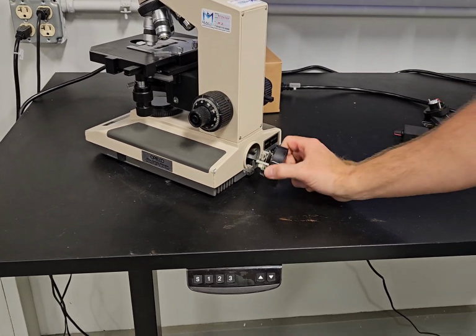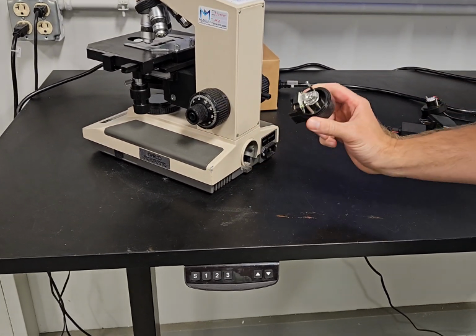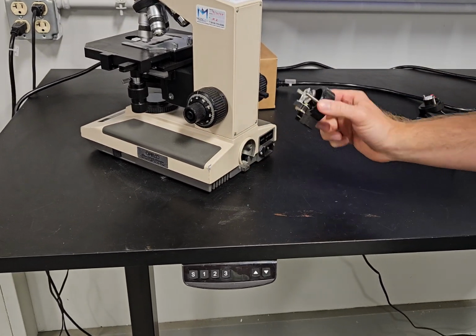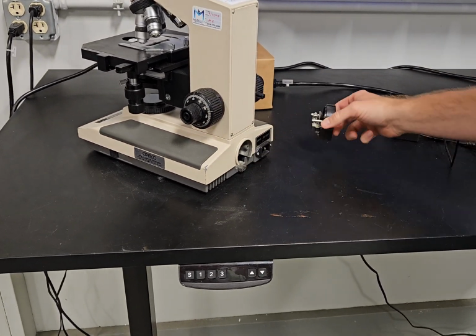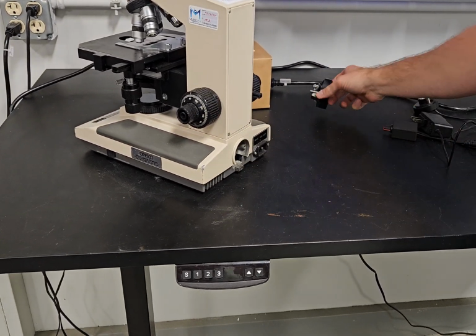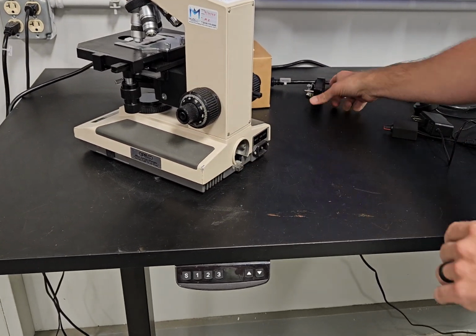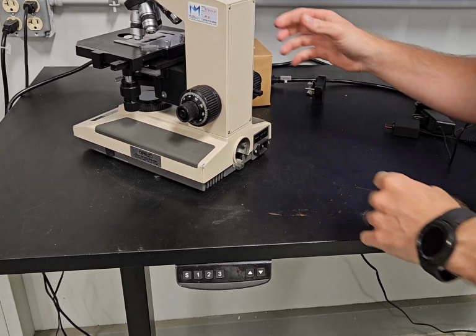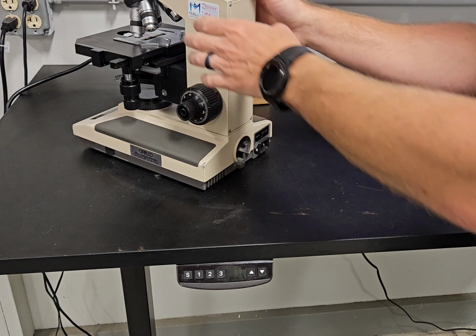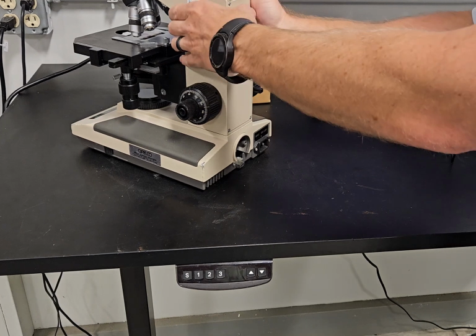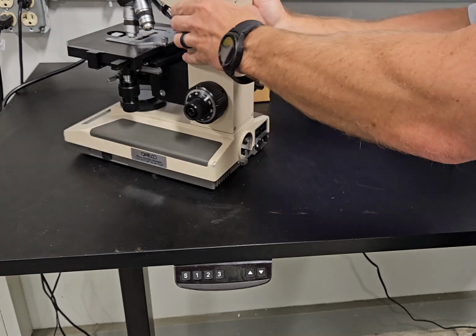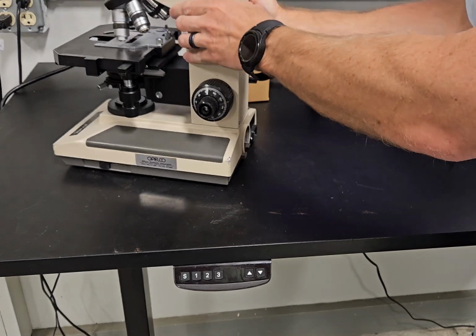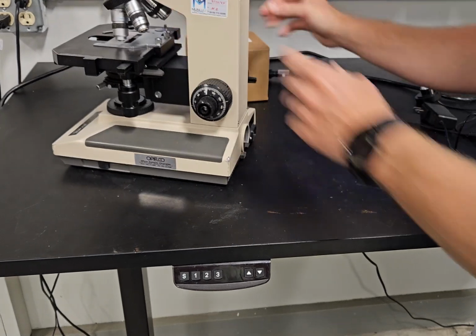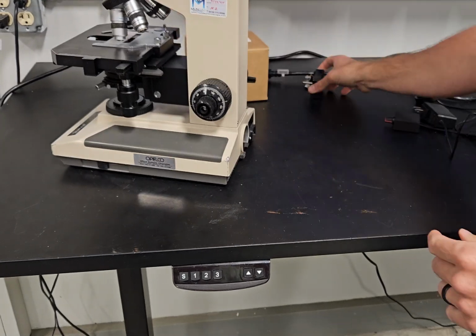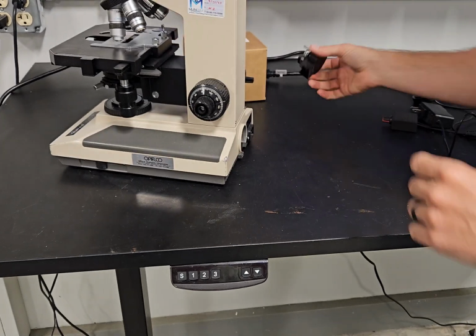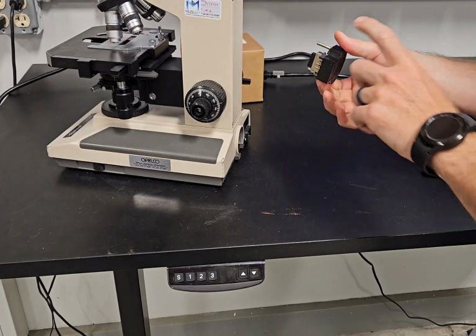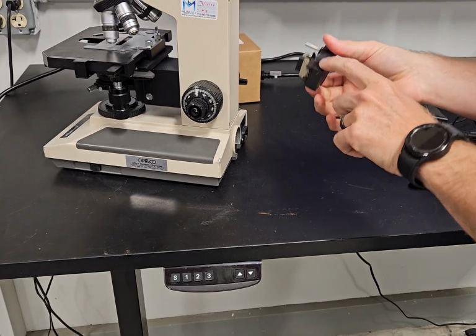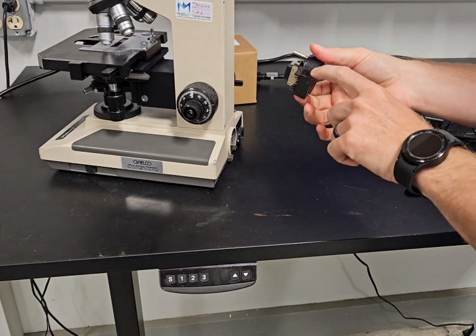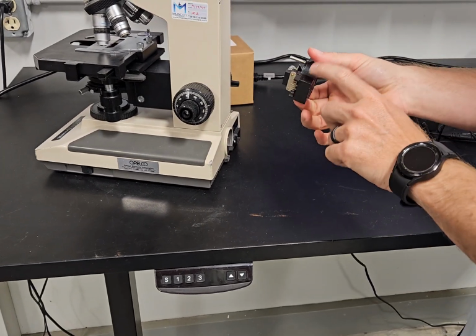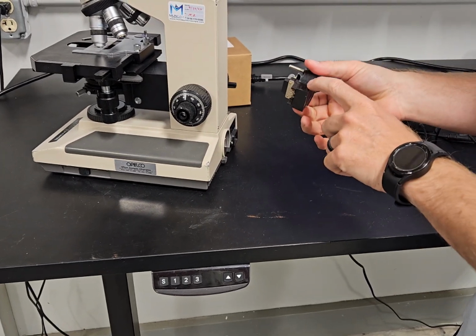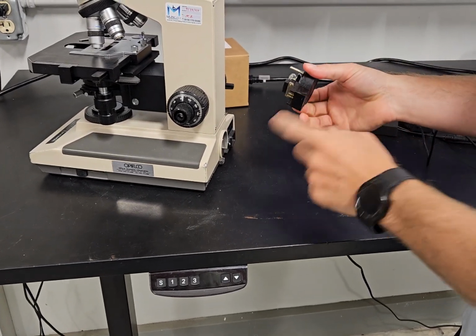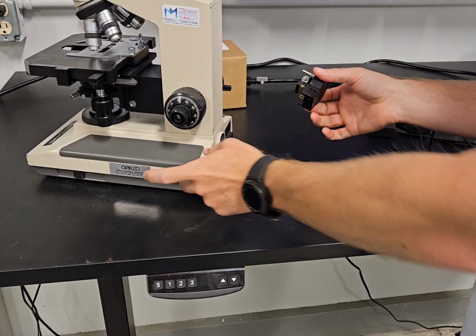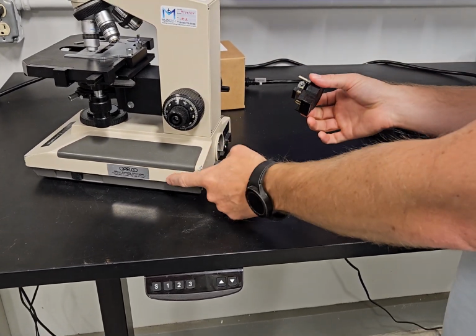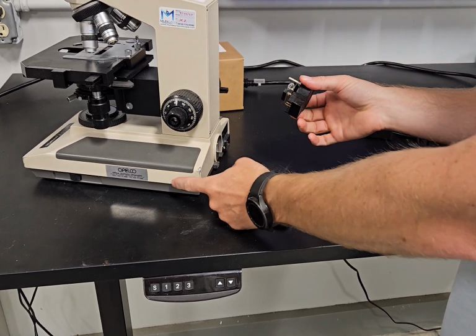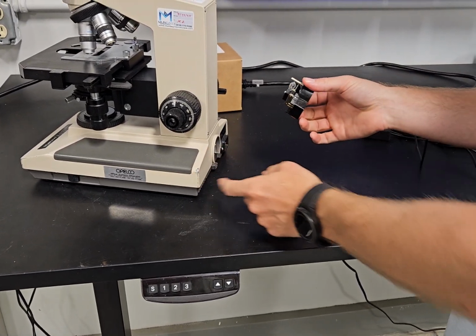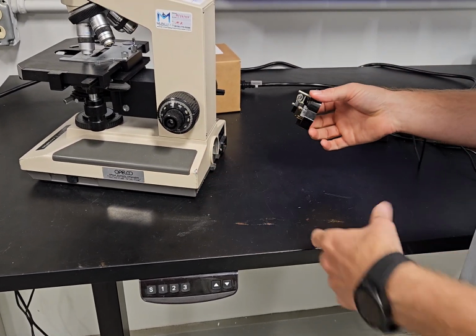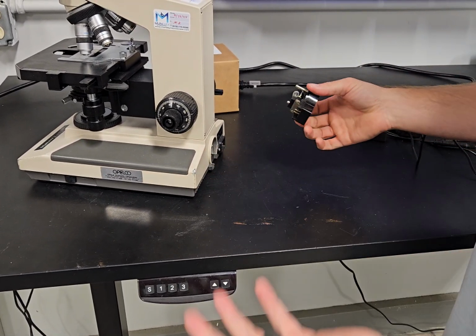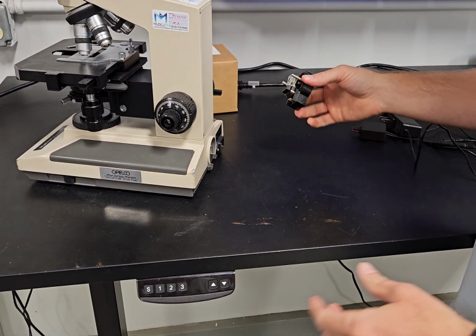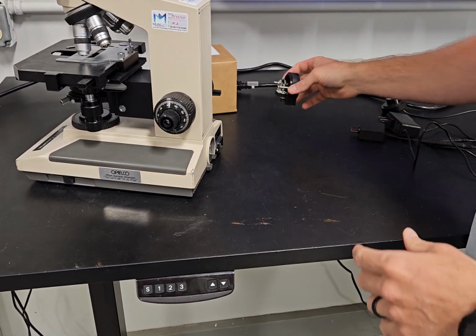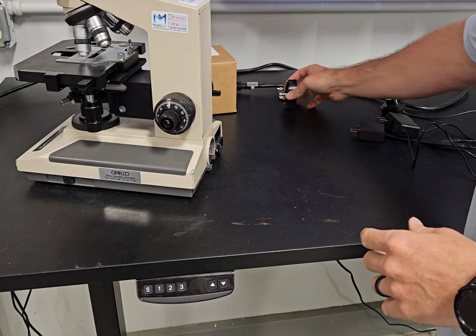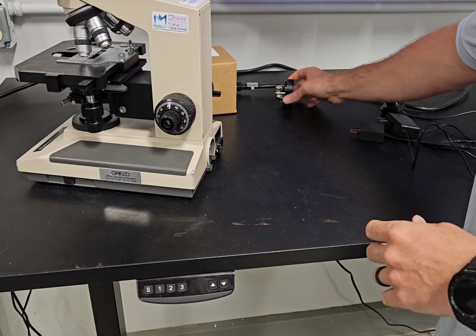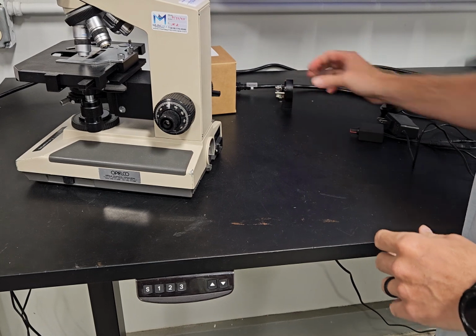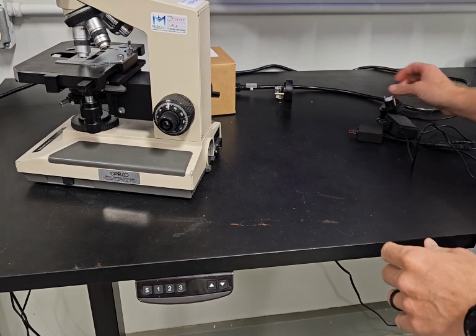You're going to remove the old lamp house — that's usually the culprit. The lamp house may be bad, the electronics may be bad, or you just may want to upgrade to LED.